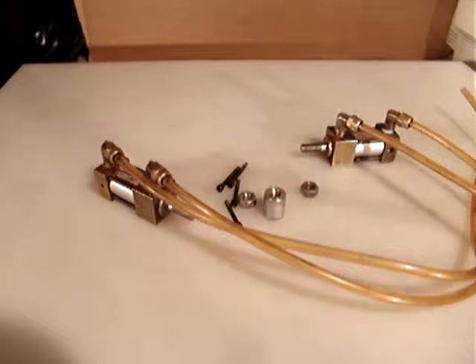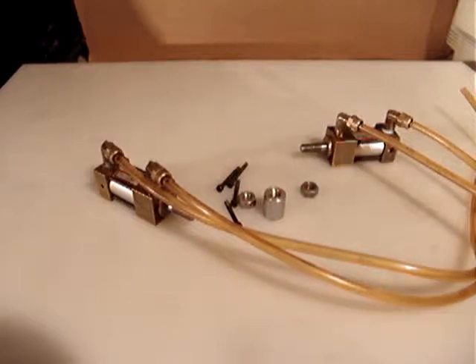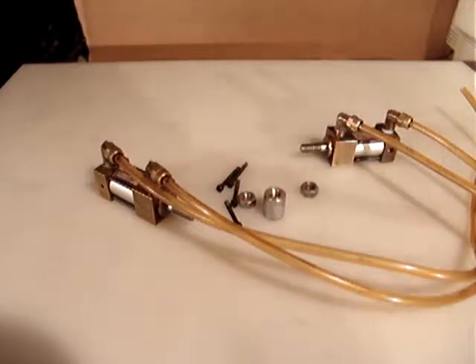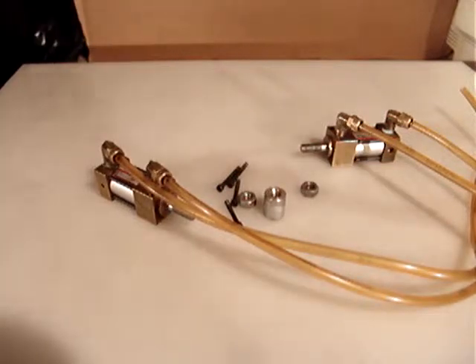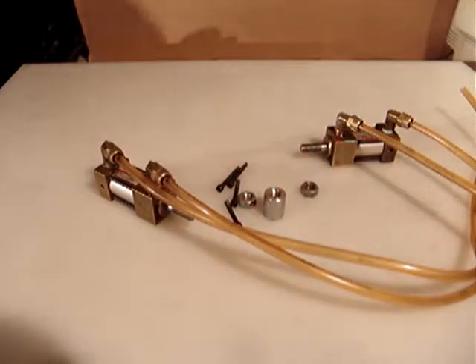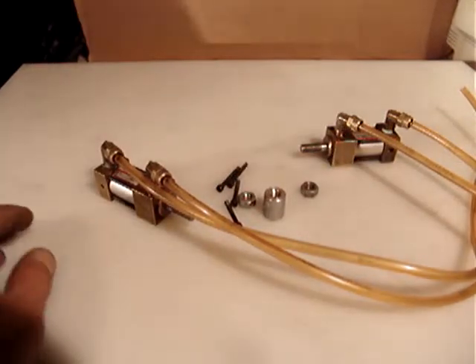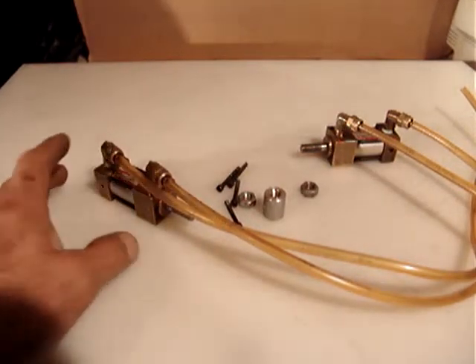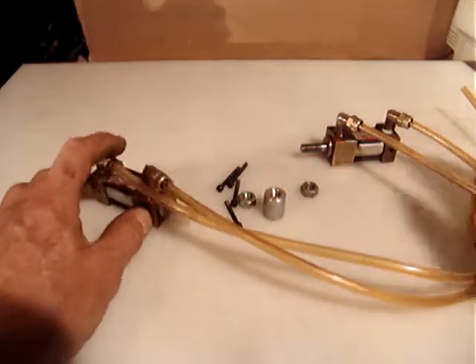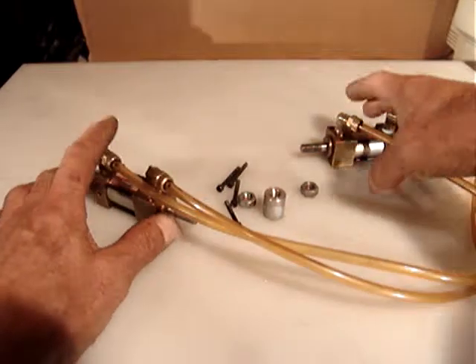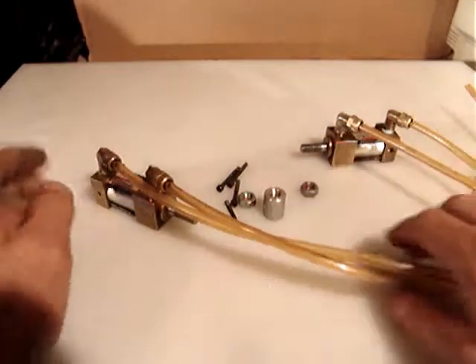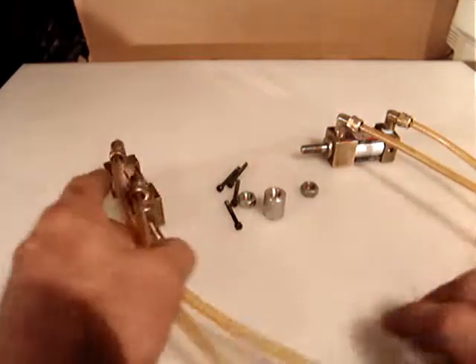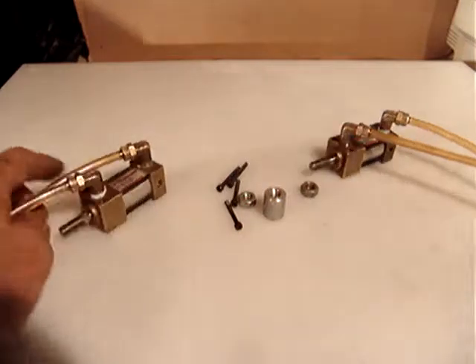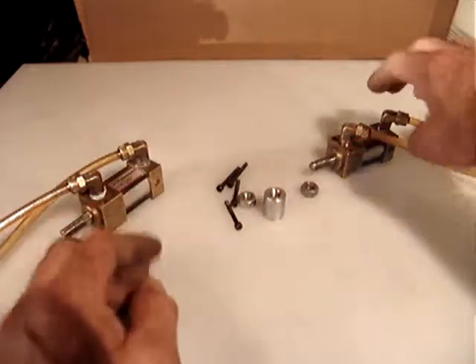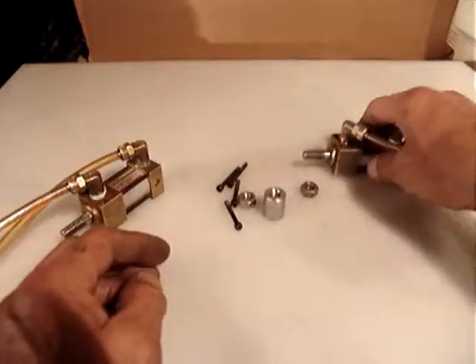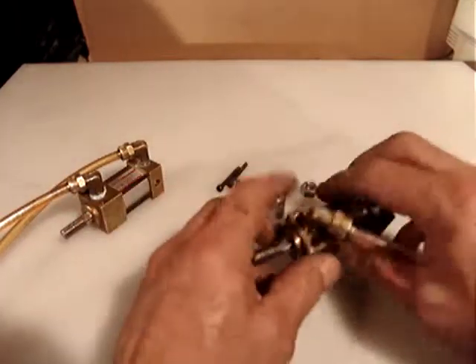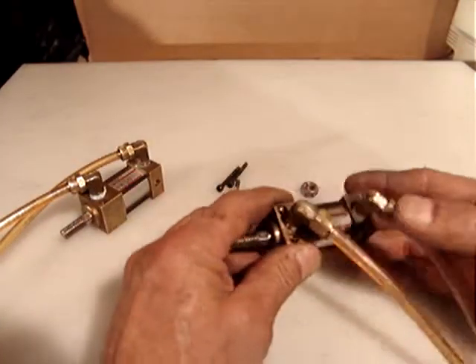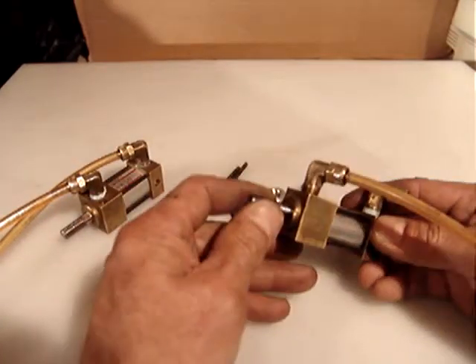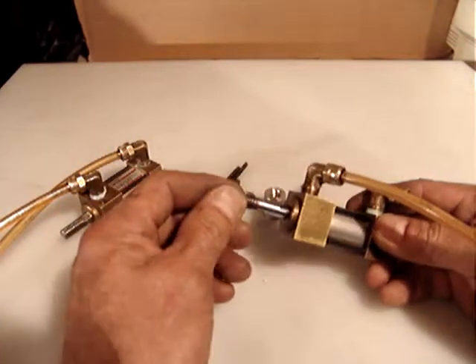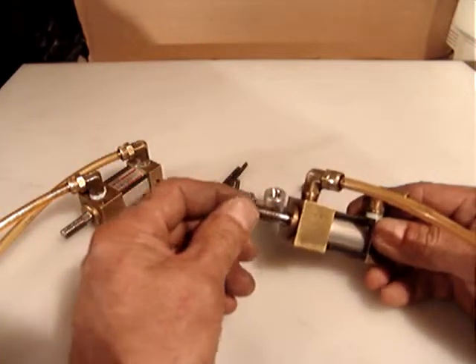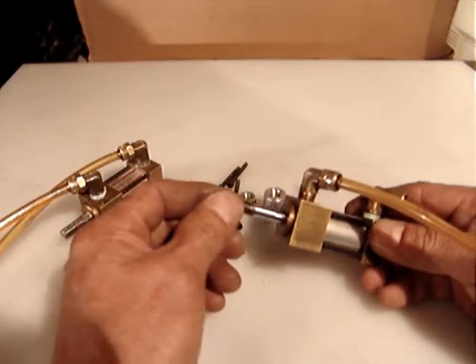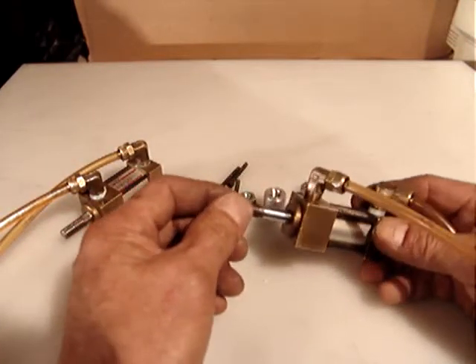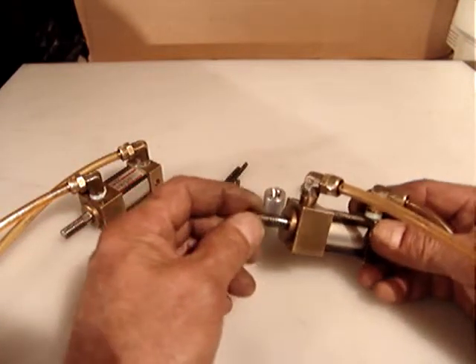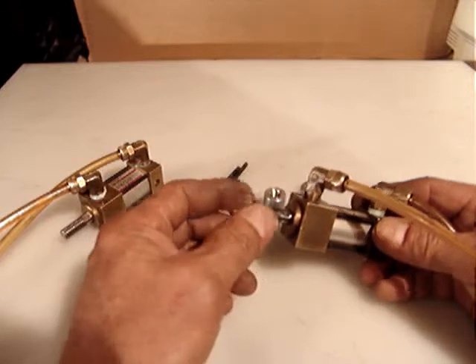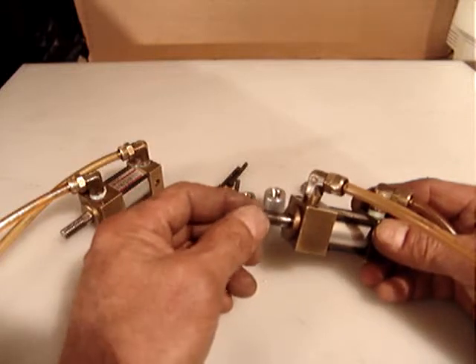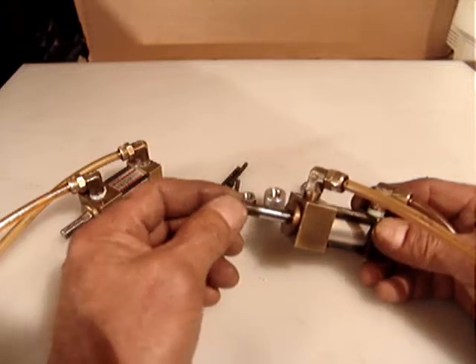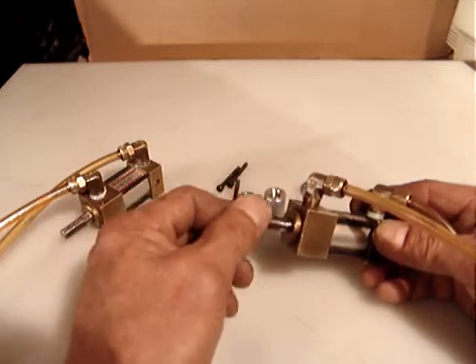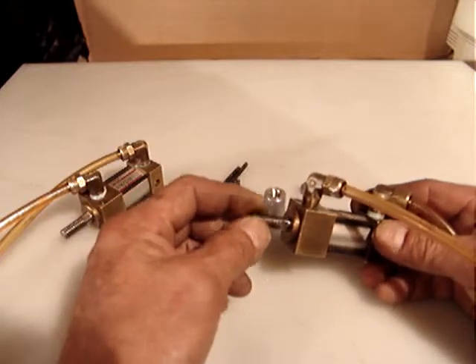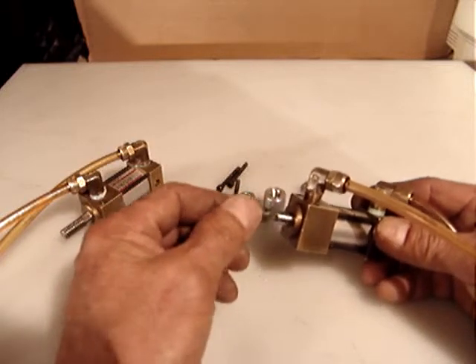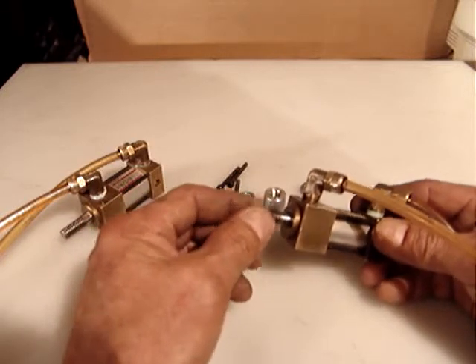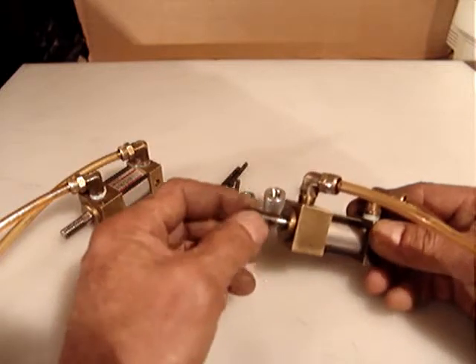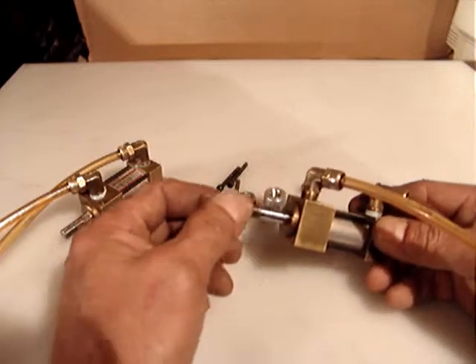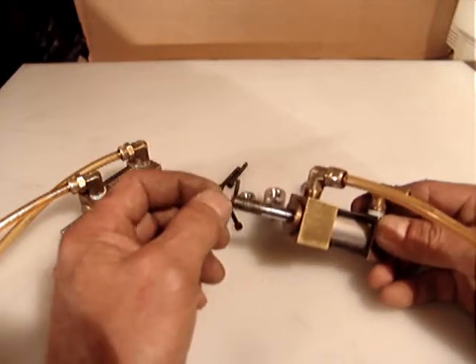Hello everyone. I have for sale a couple of nice linear actuators — air actuators, air cylinders, air pneumatic.